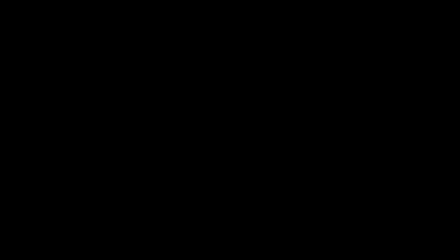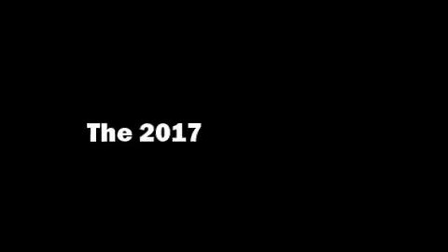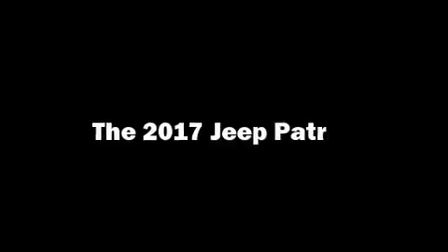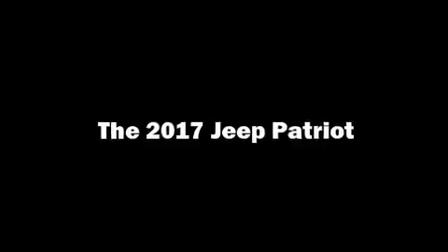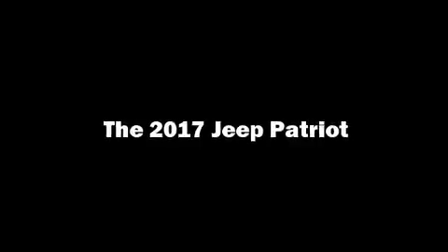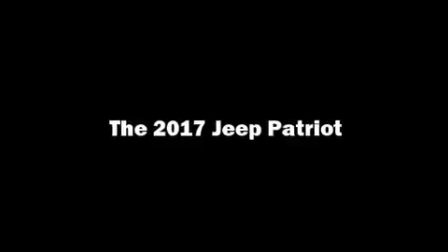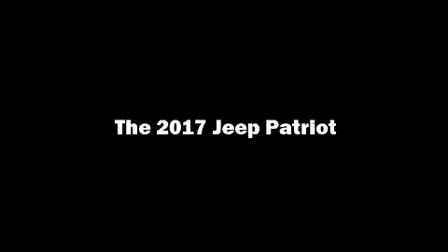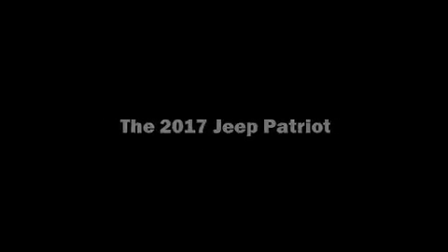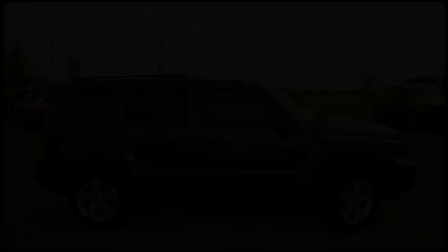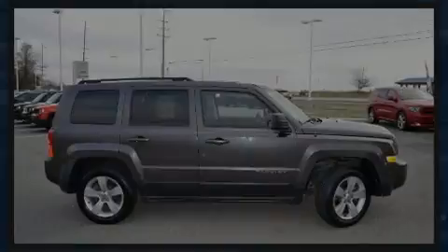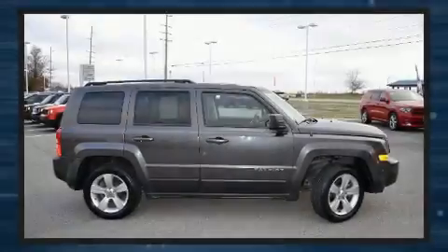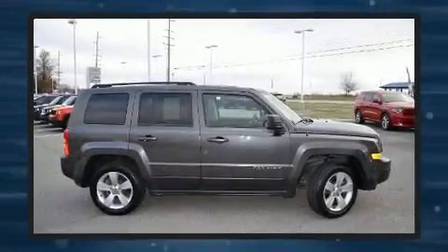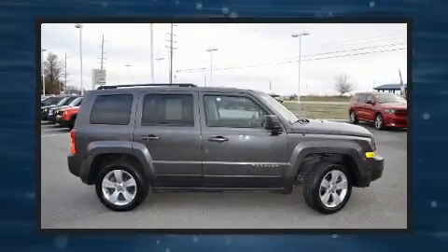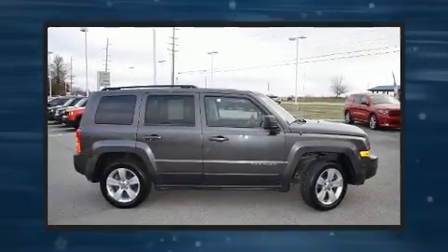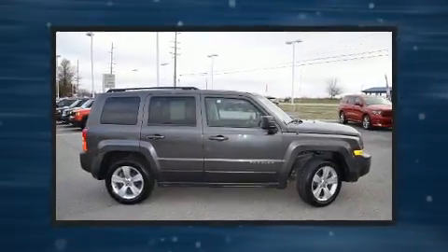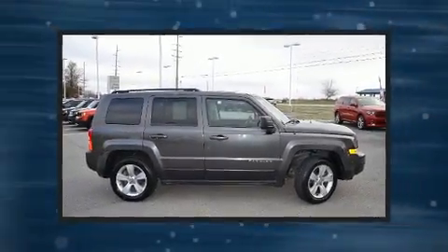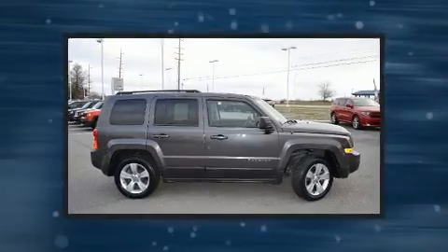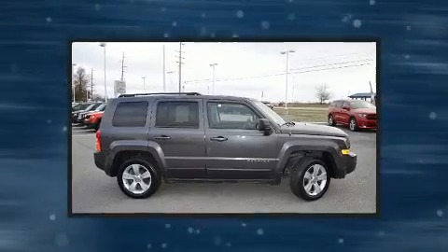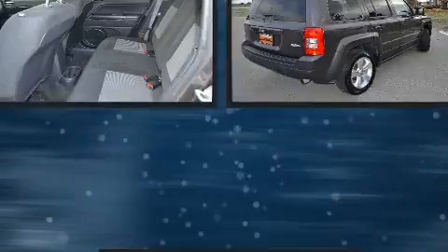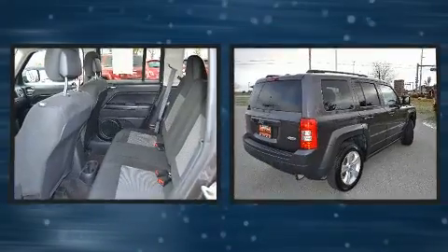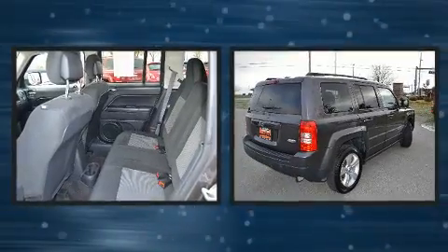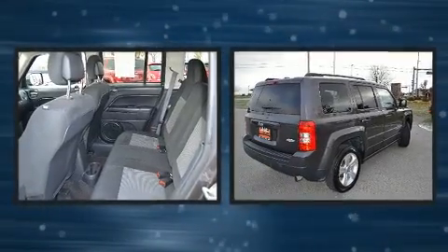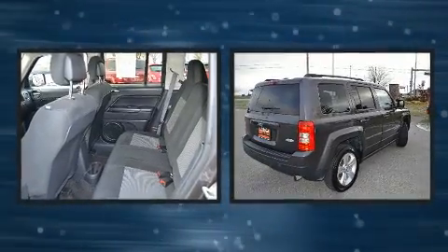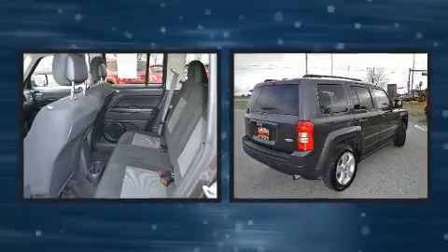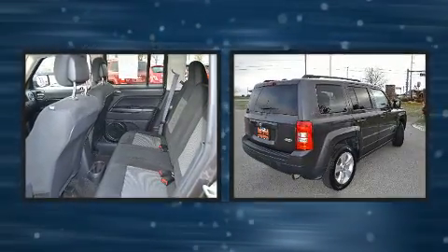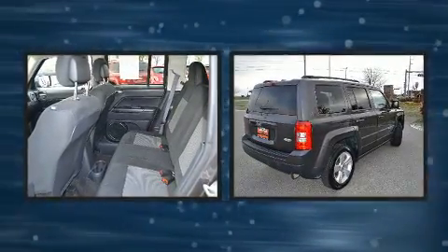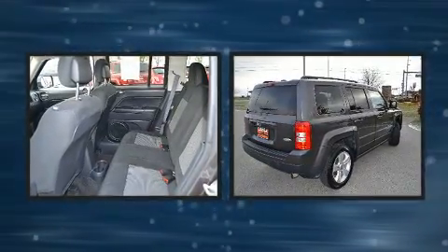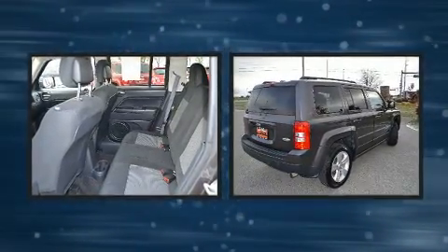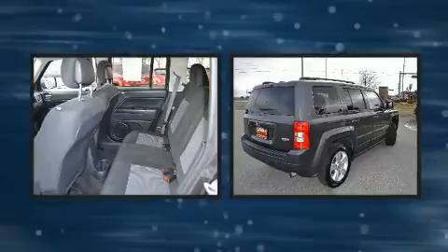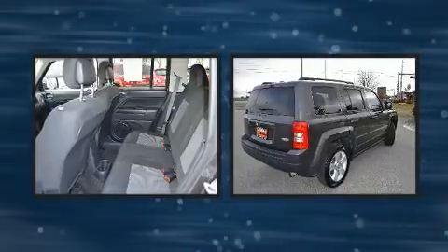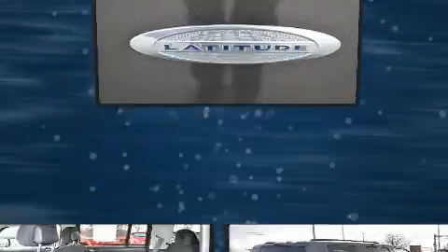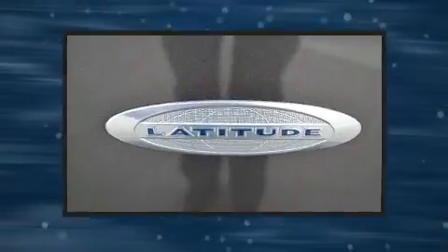Discerning drivers will appreciate the 2017 Jeep Patriot. With less than 40,000 miles on the odometer, this four-door sport utility vehicle prioritizes comfort, safety, and convenience.